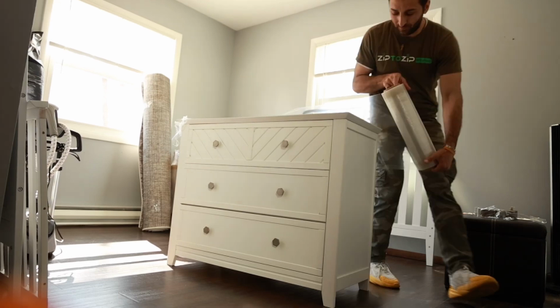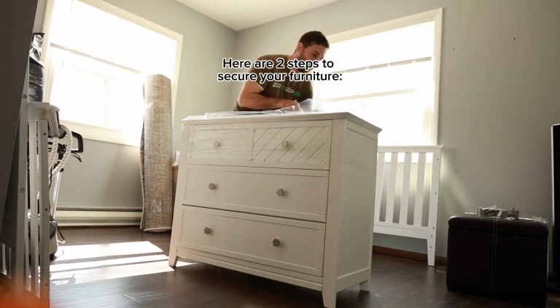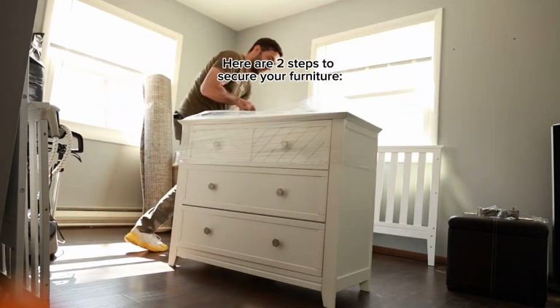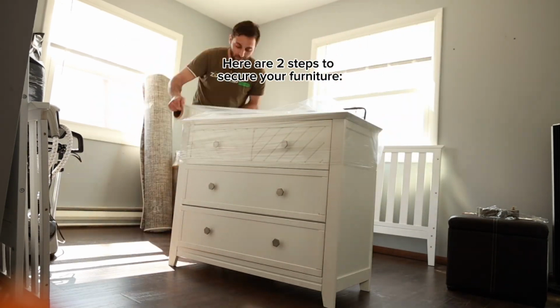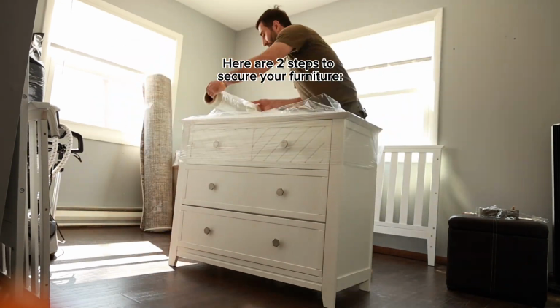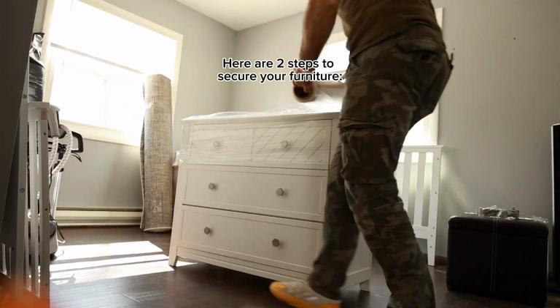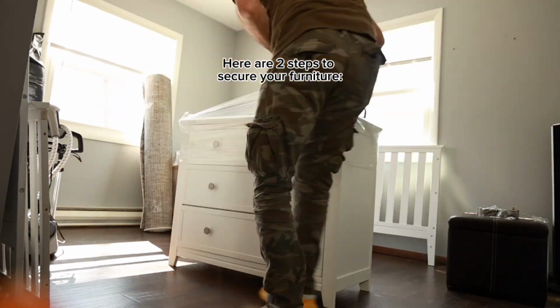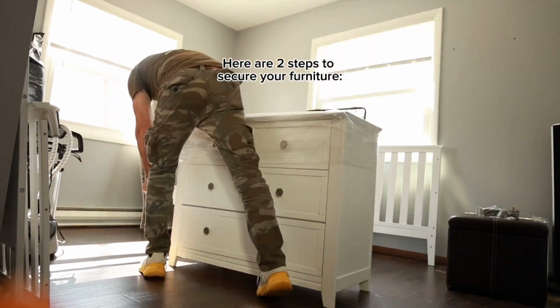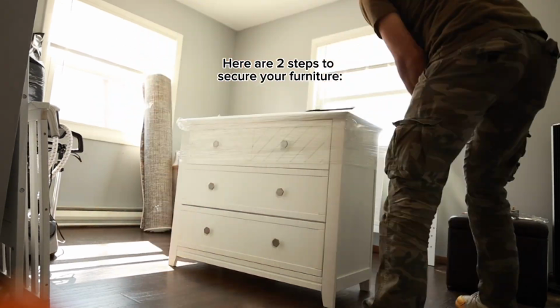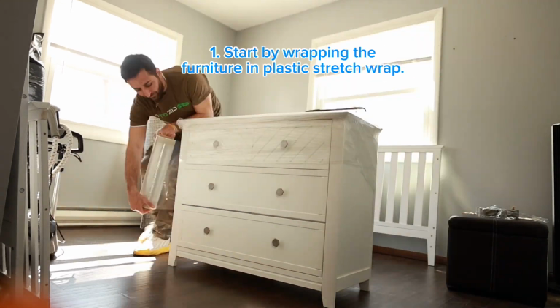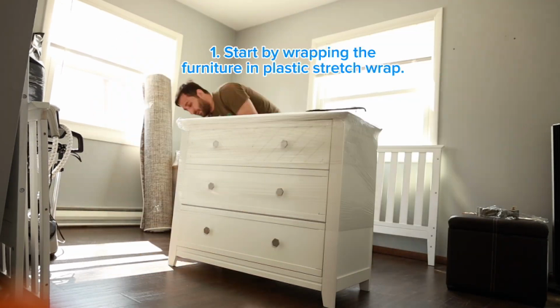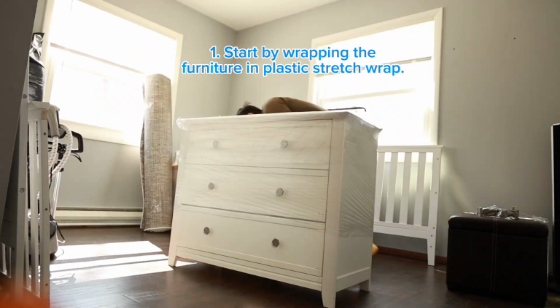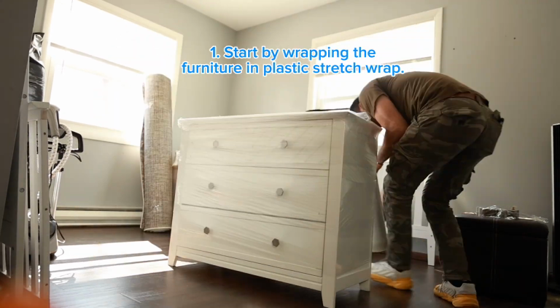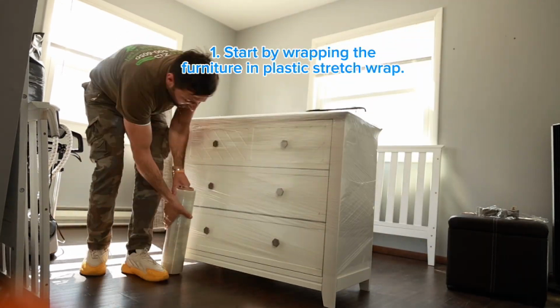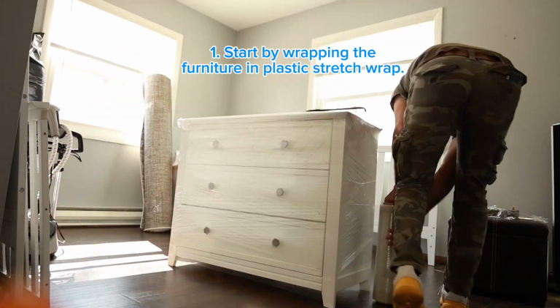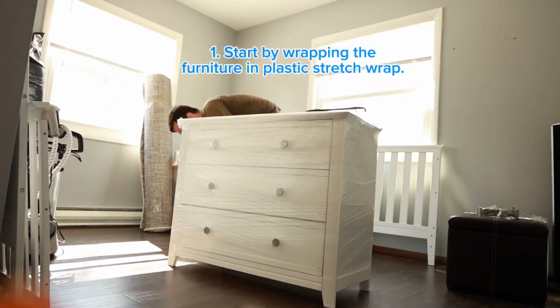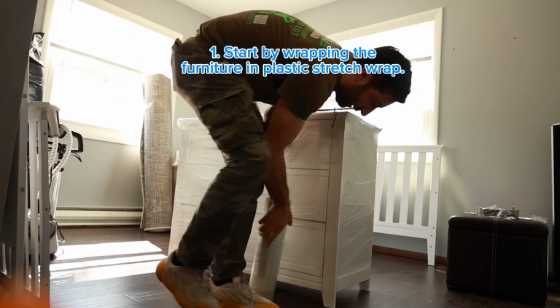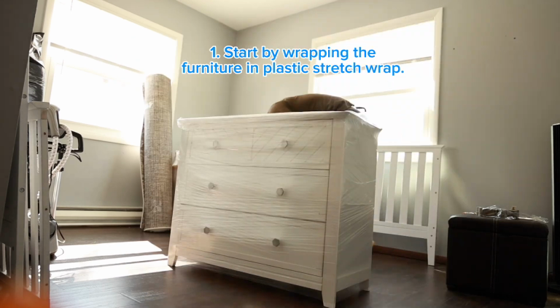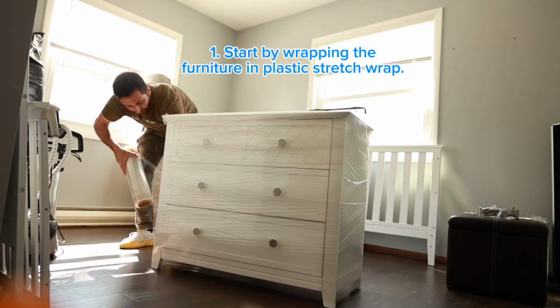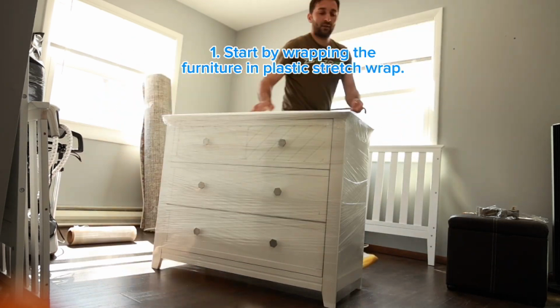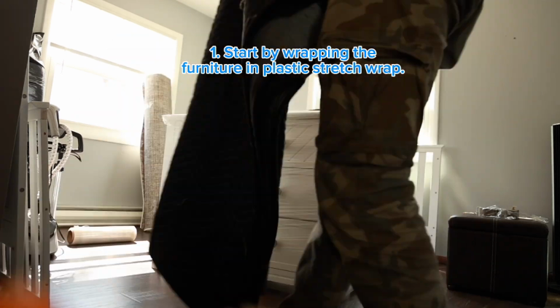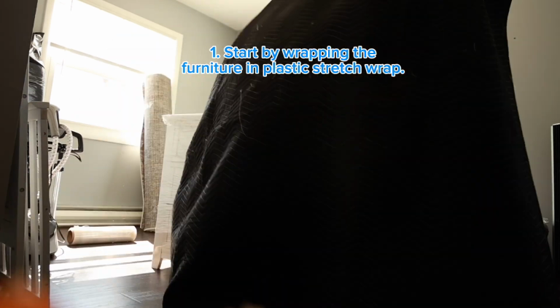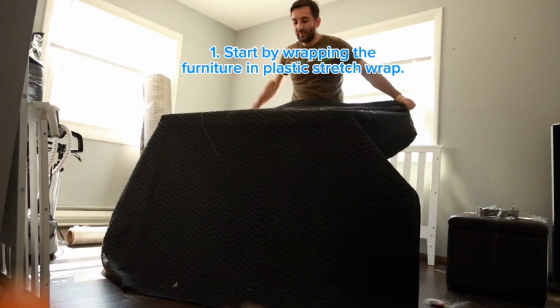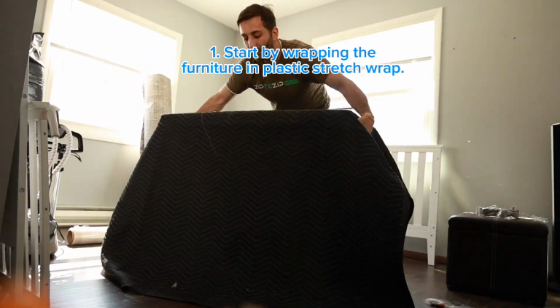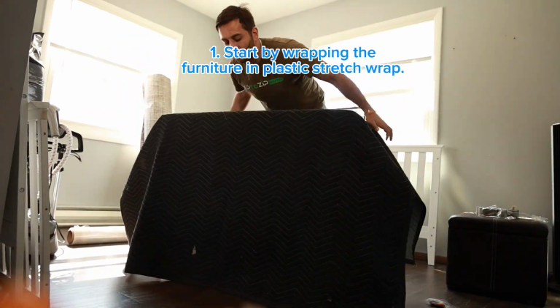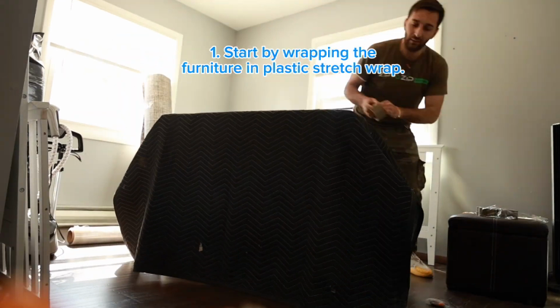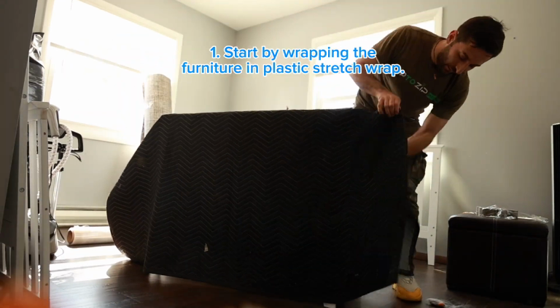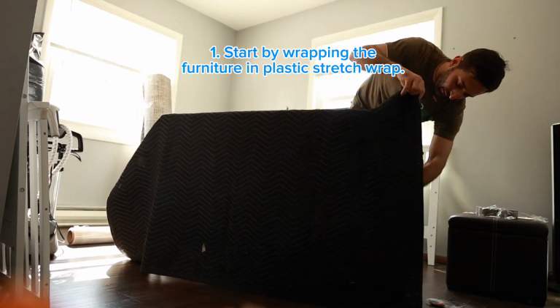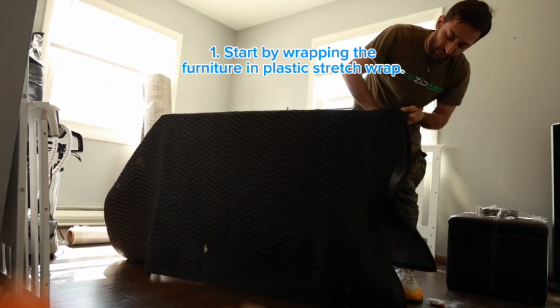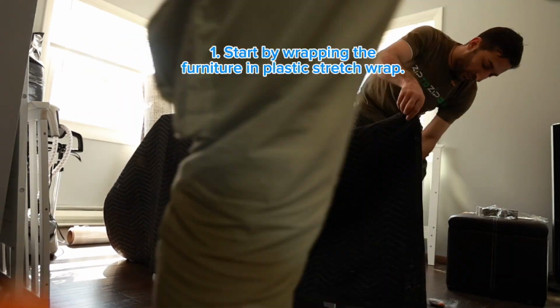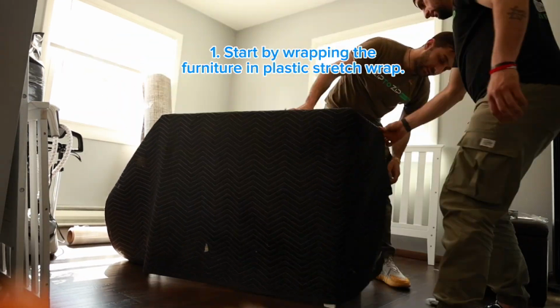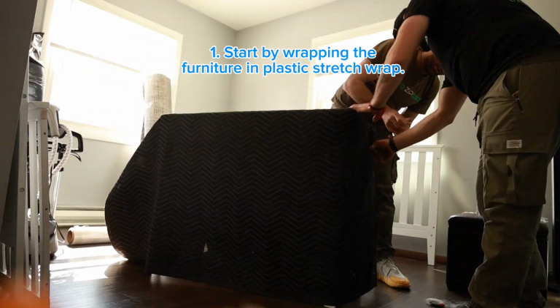Here are two steps to secure your furniture. Start by wrapping the furniture in plastic stretch wrap. Ensure the wrap is tight enough to stay in place, but not too tight that it could damage the furniture.